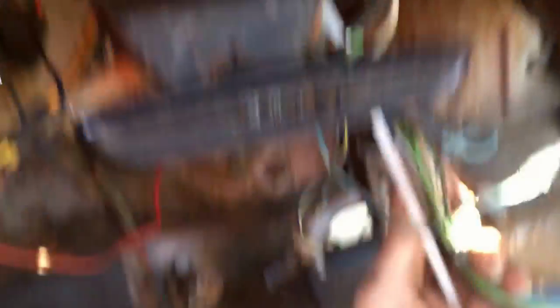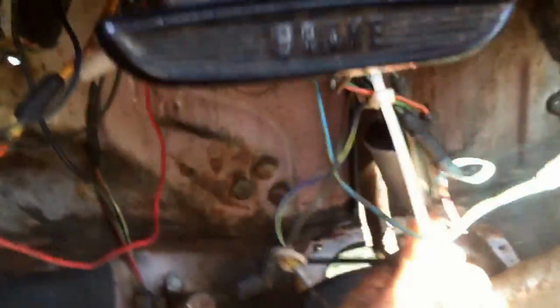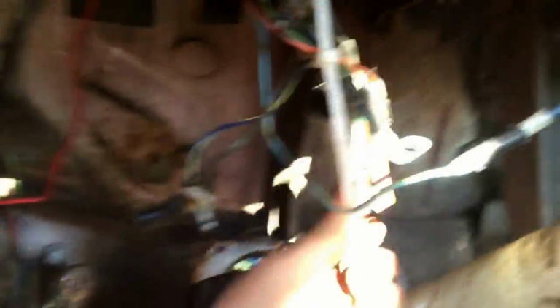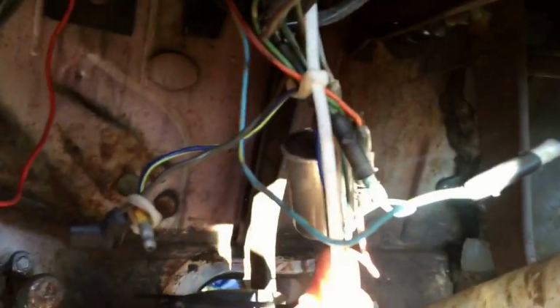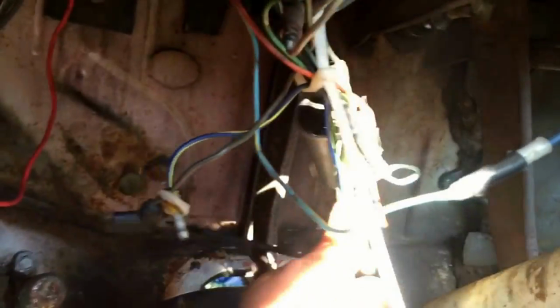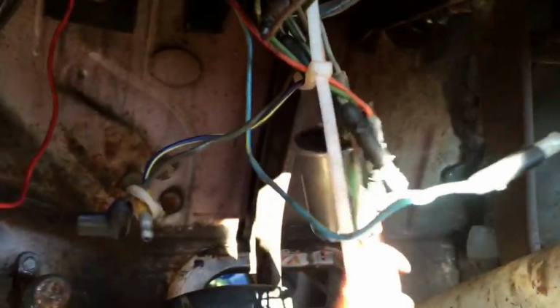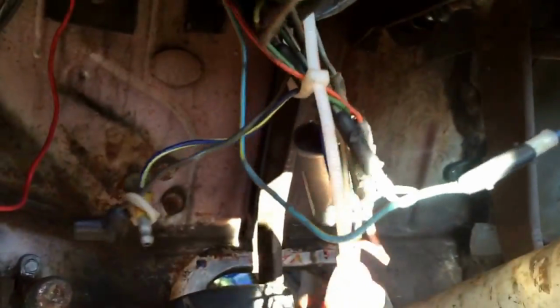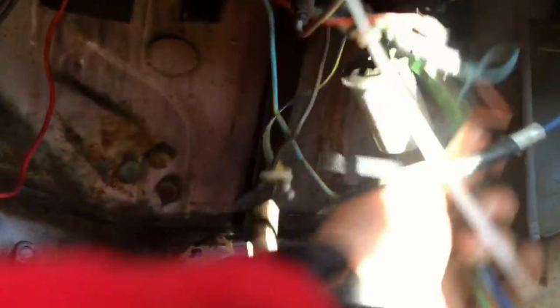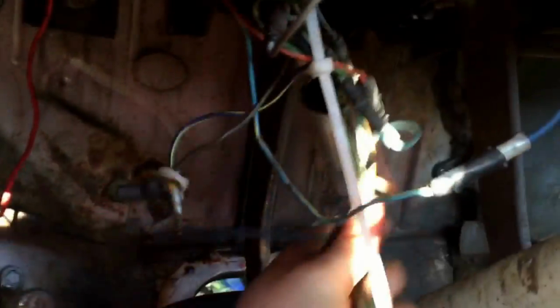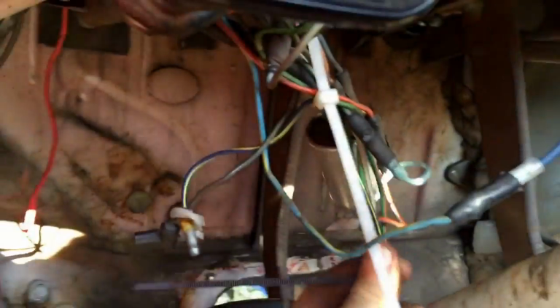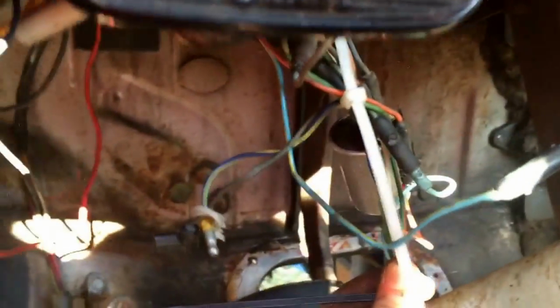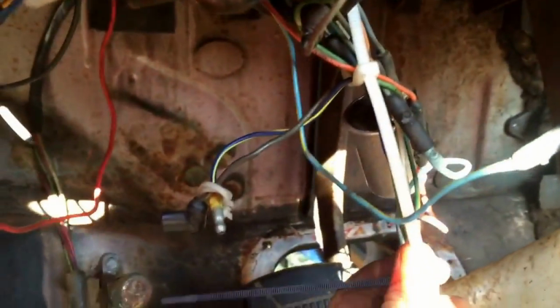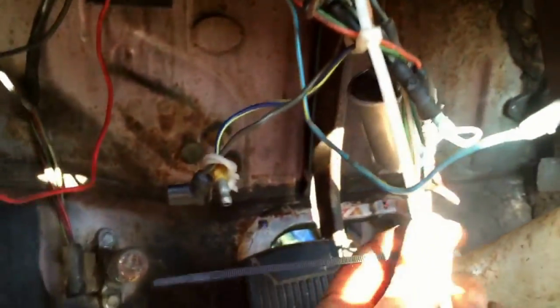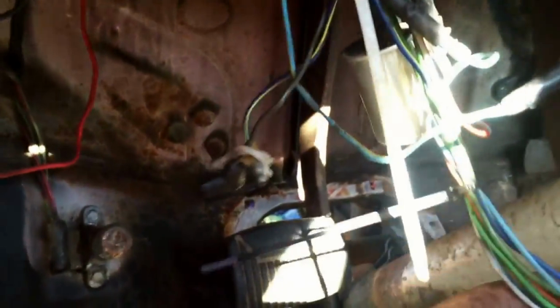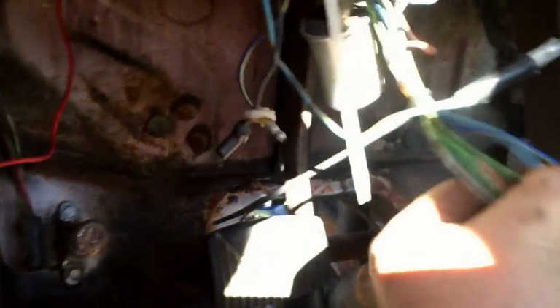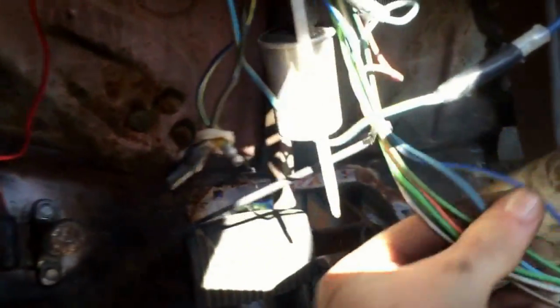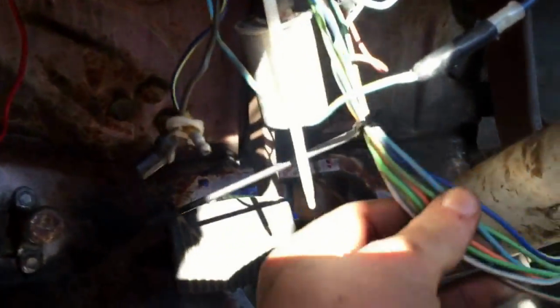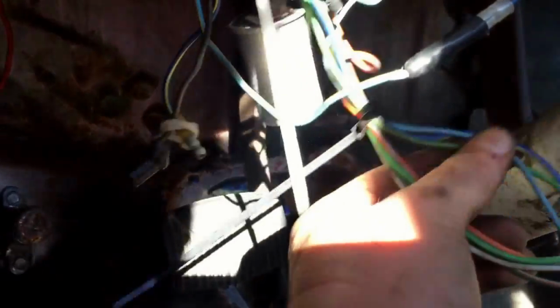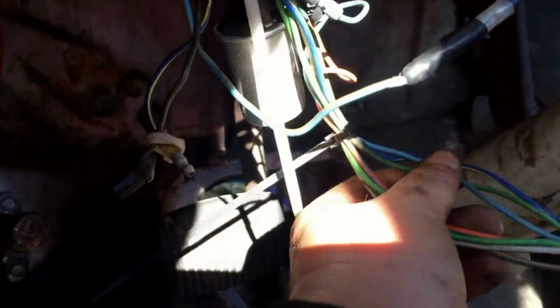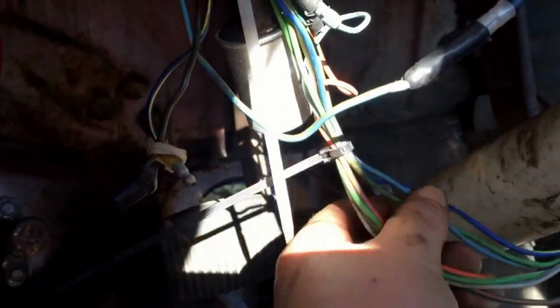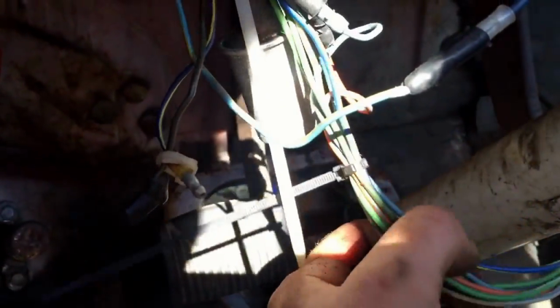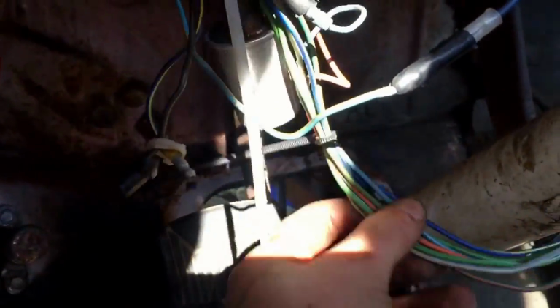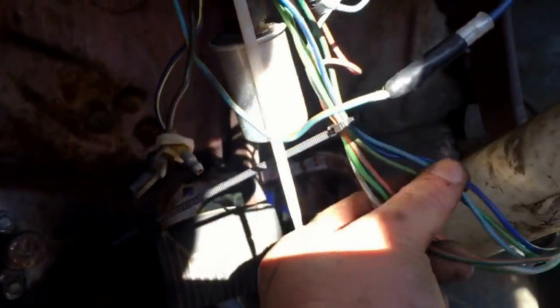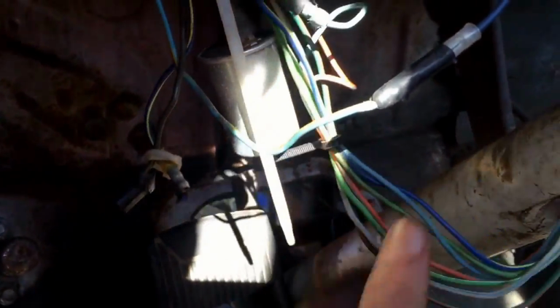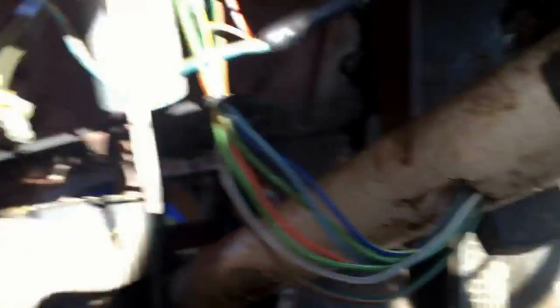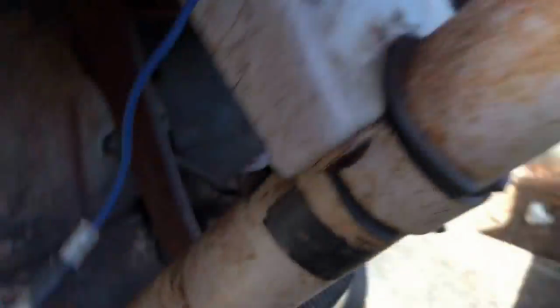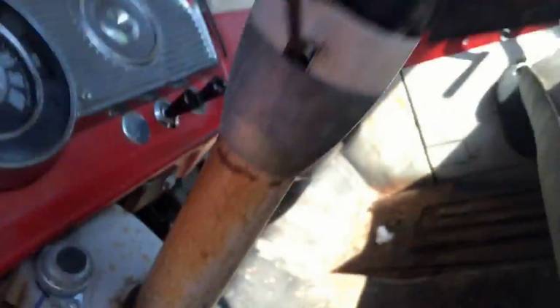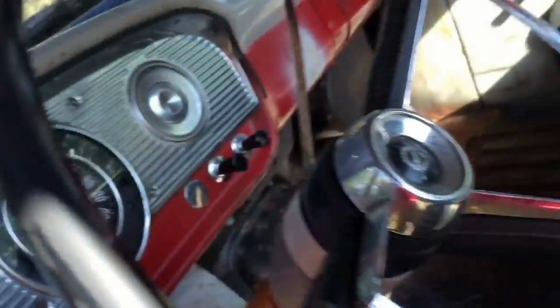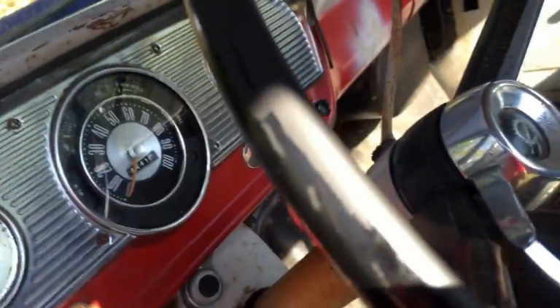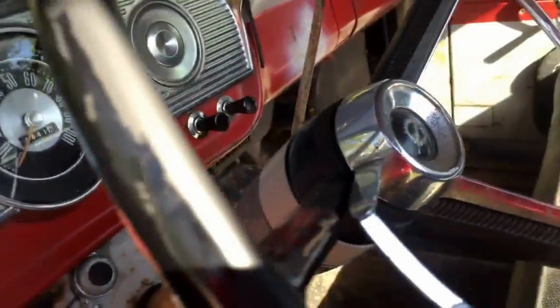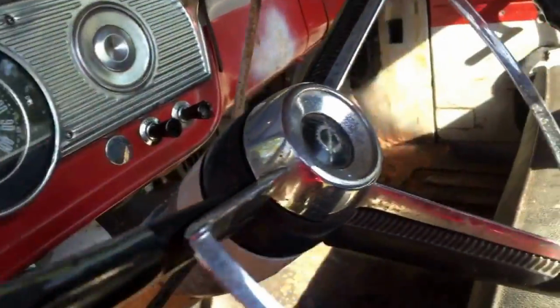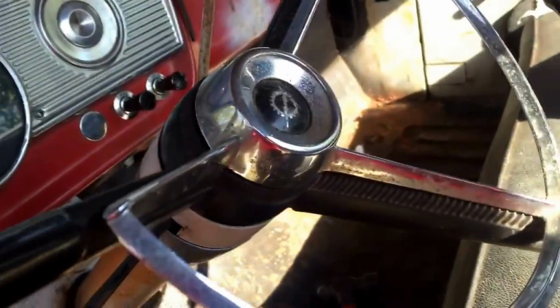This rat's nest is disgusting. I'm going to put a new harness in here anyway — don't know what all this goes to, don't really care. I'm going to pull the steering wheel.